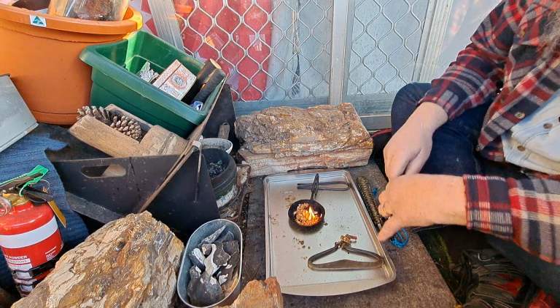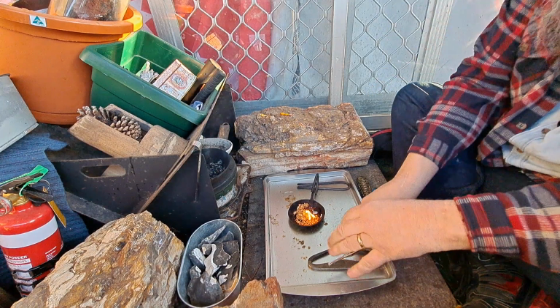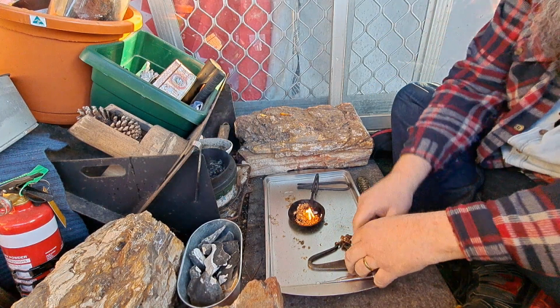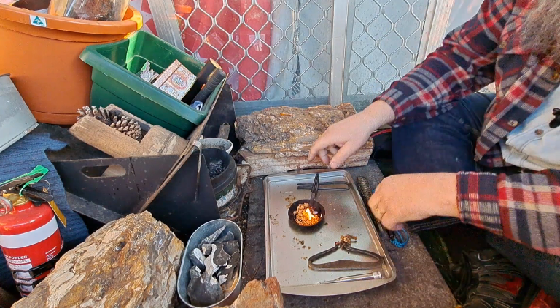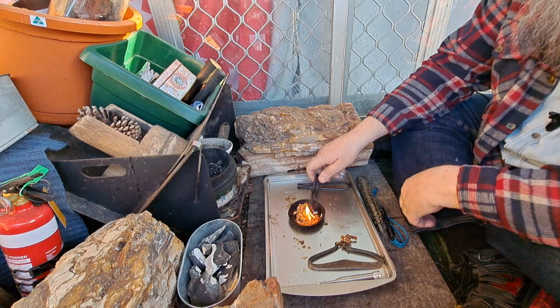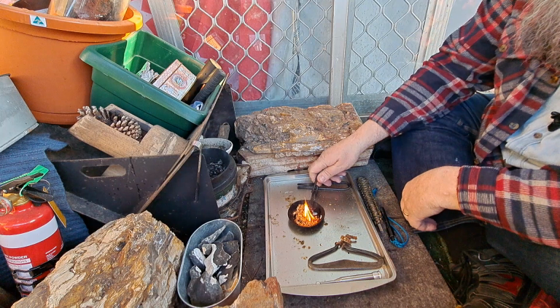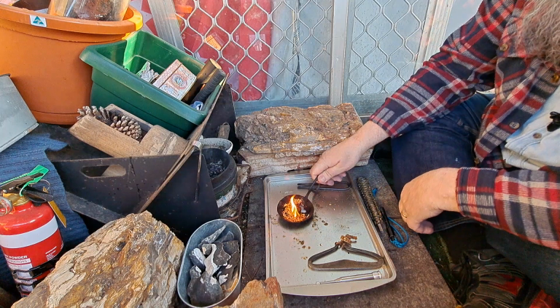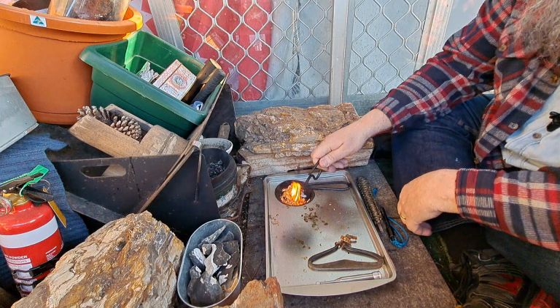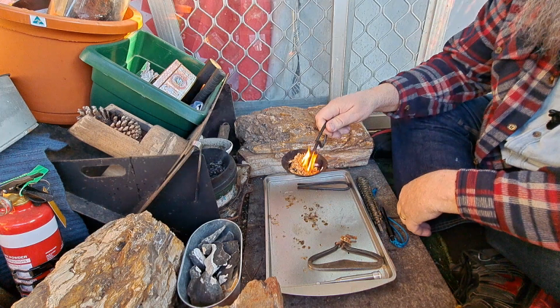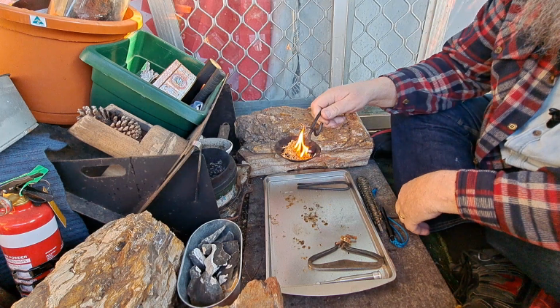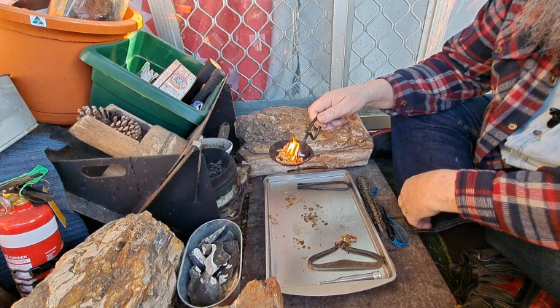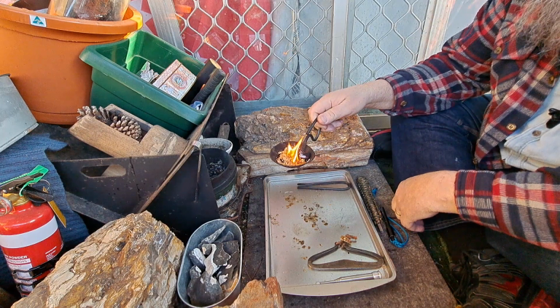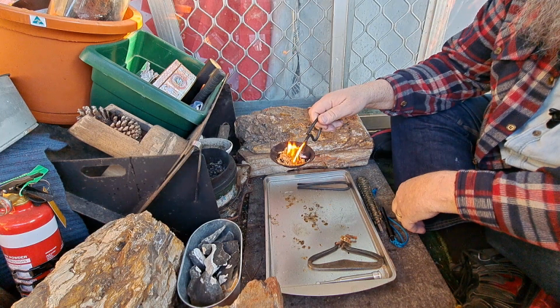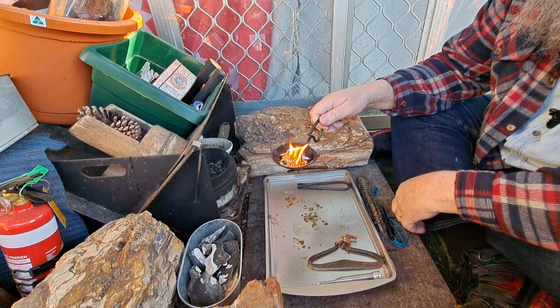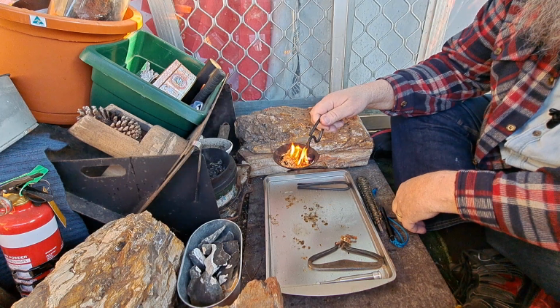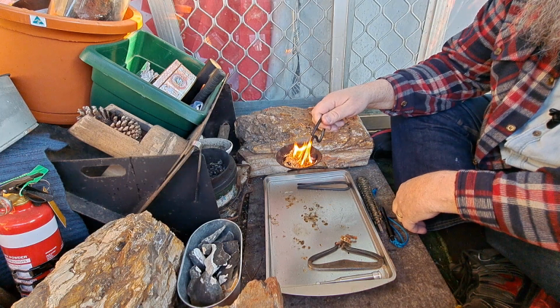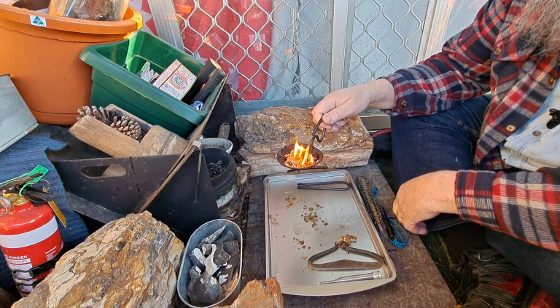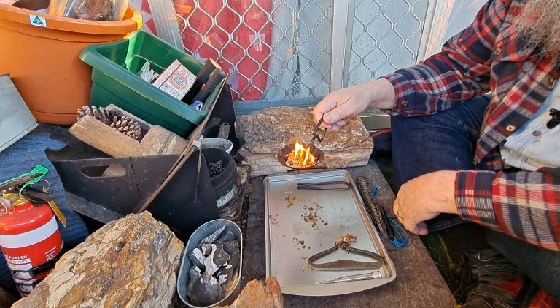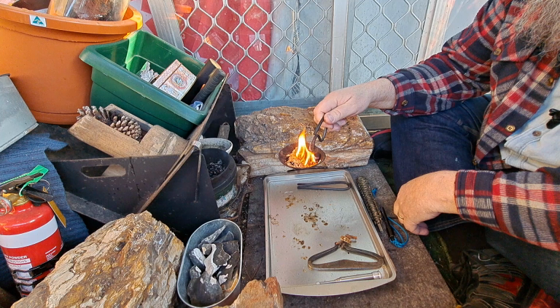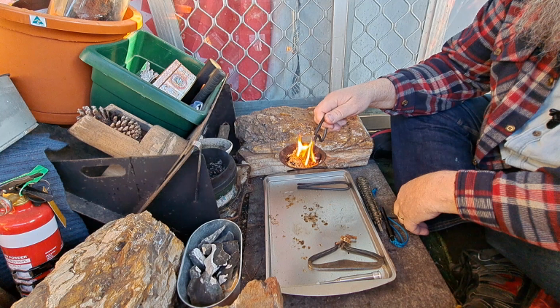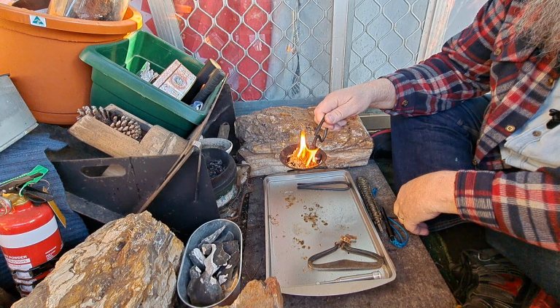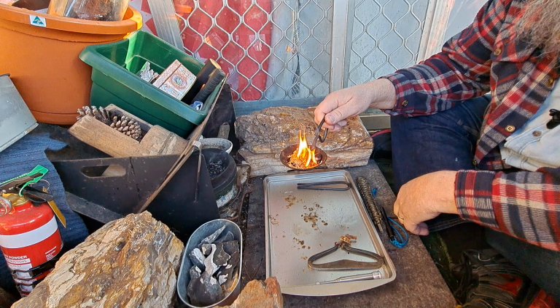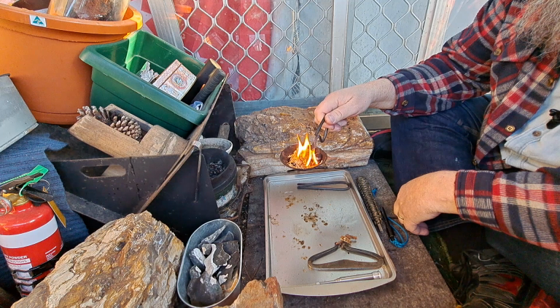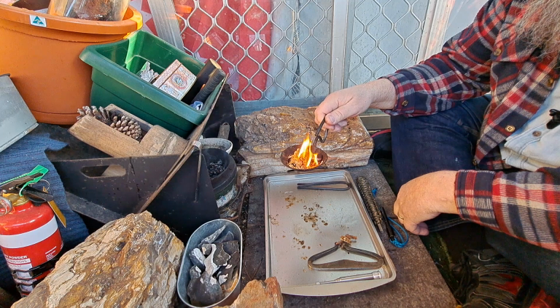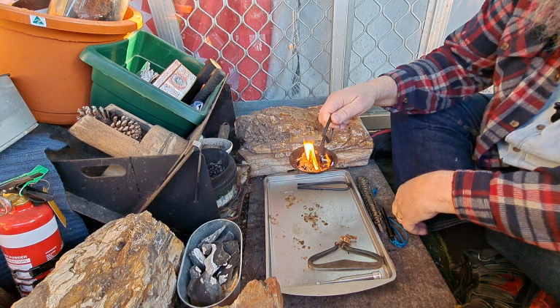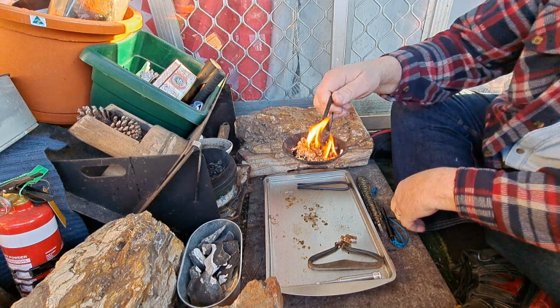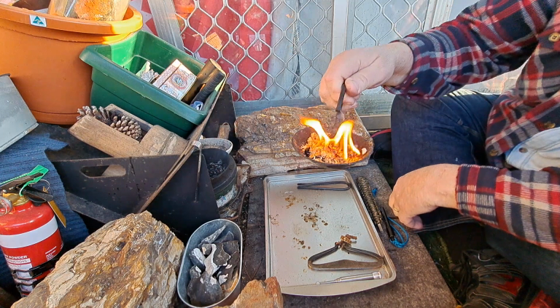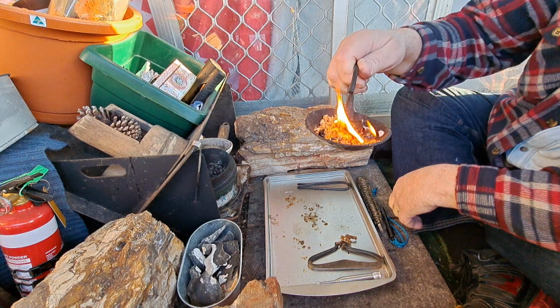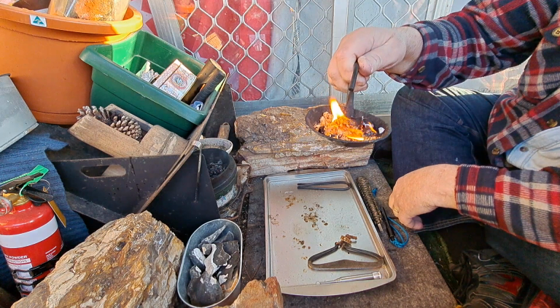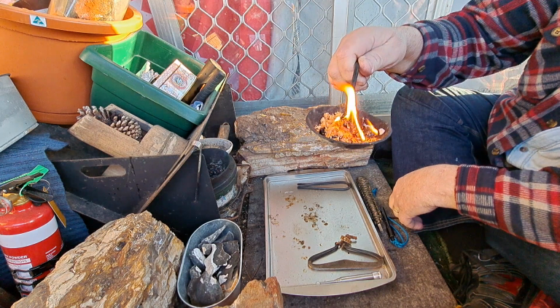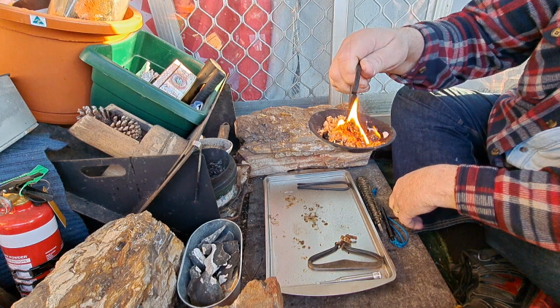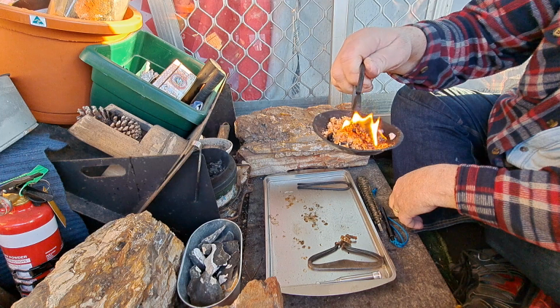Here we go. Okay. Happy Two for Tuesday everyone — stay safe, thanks for watching.